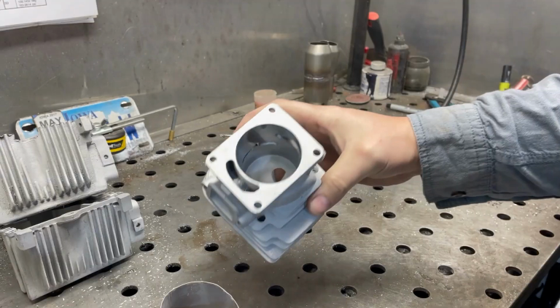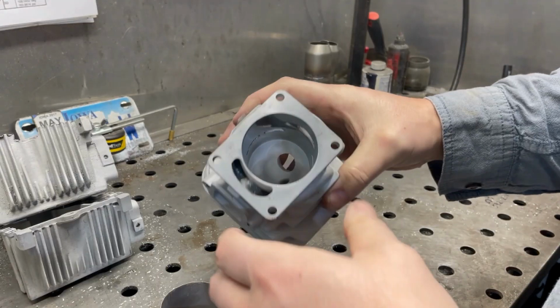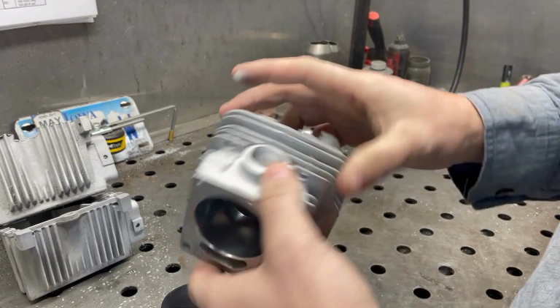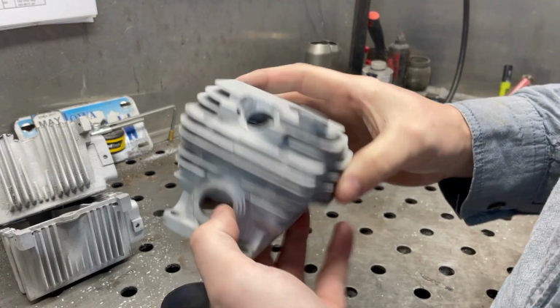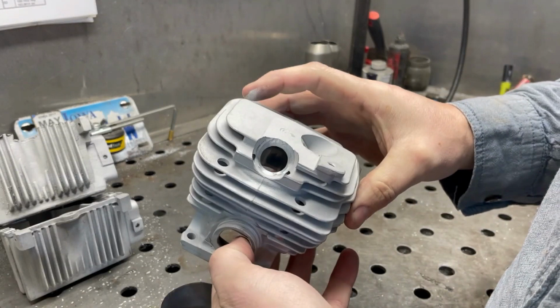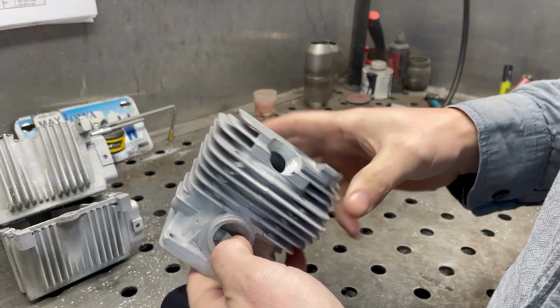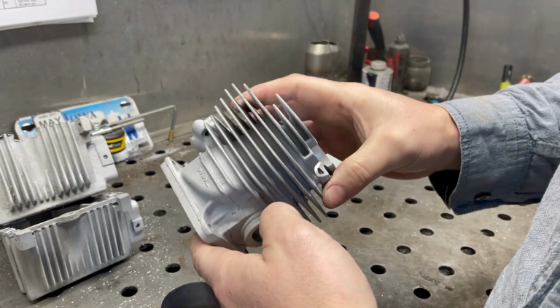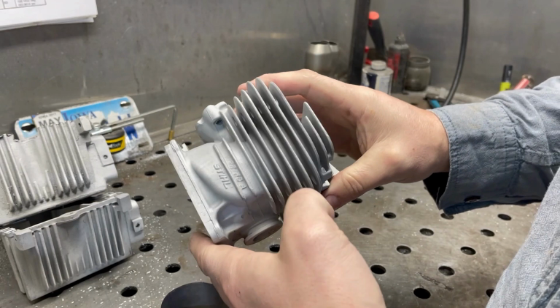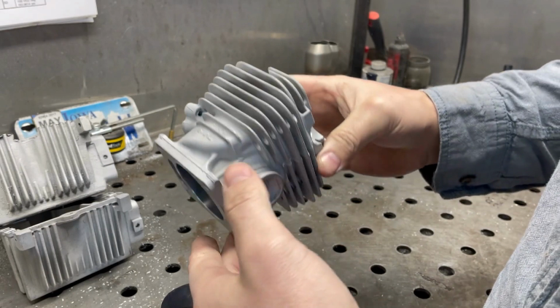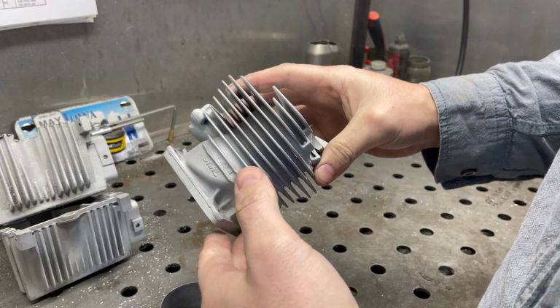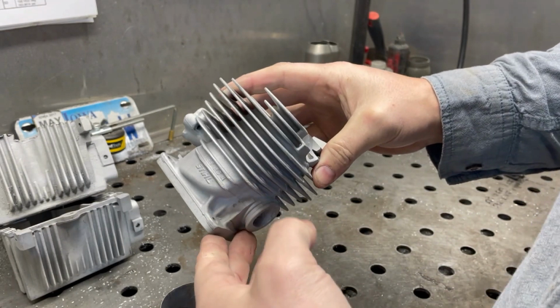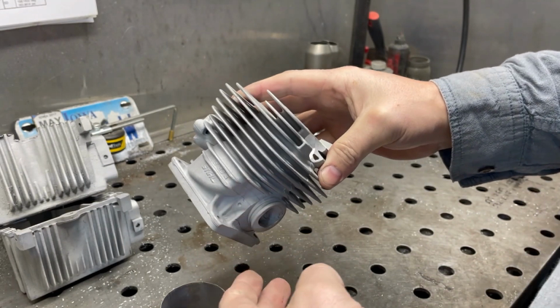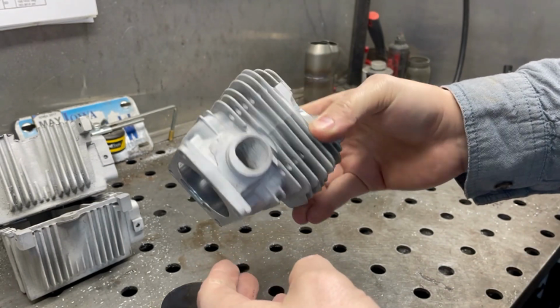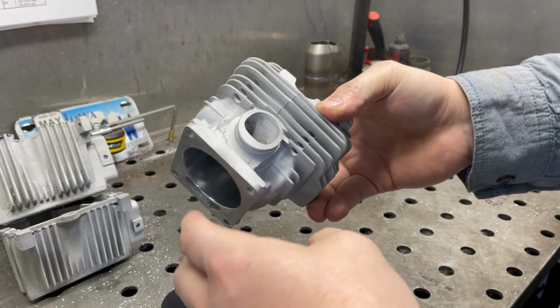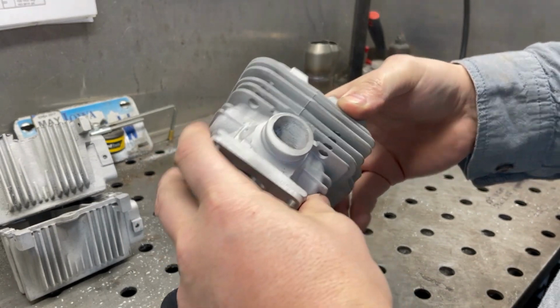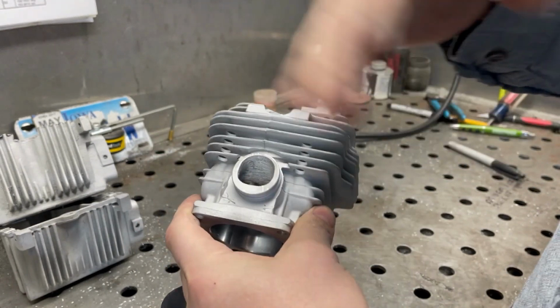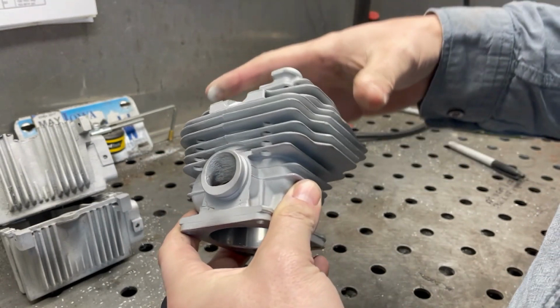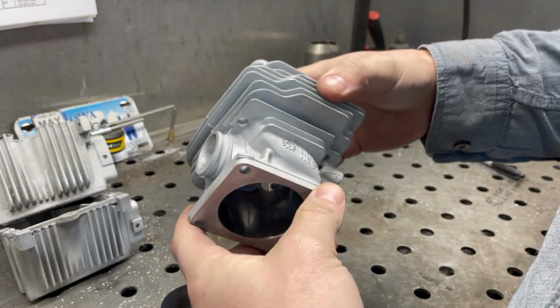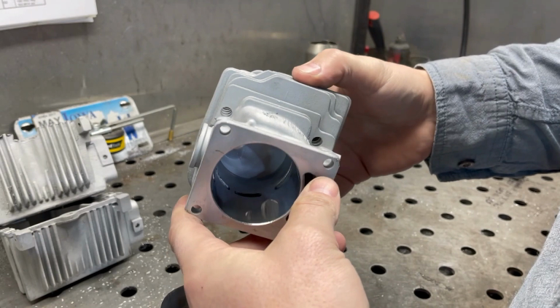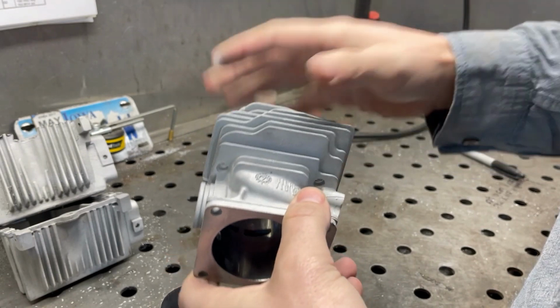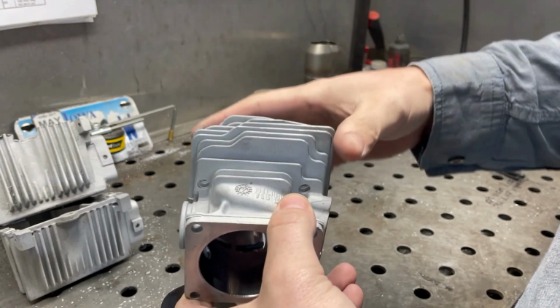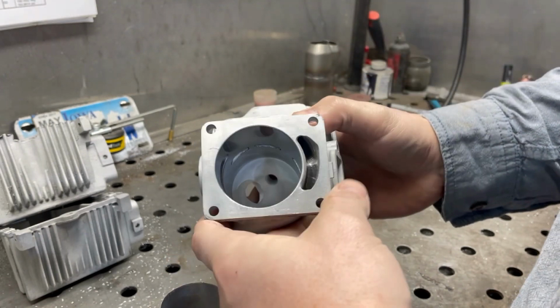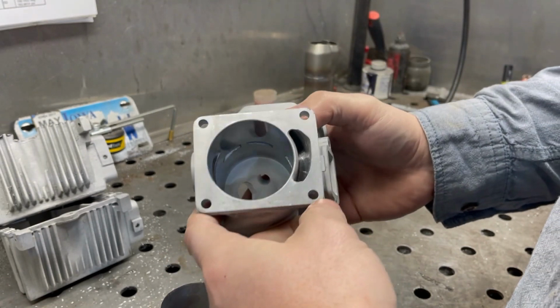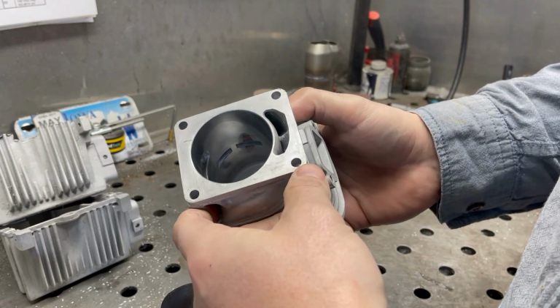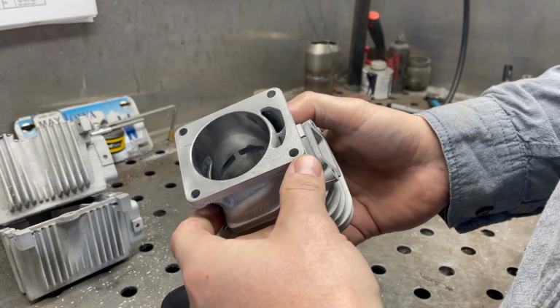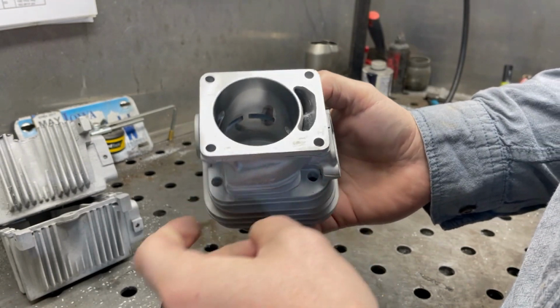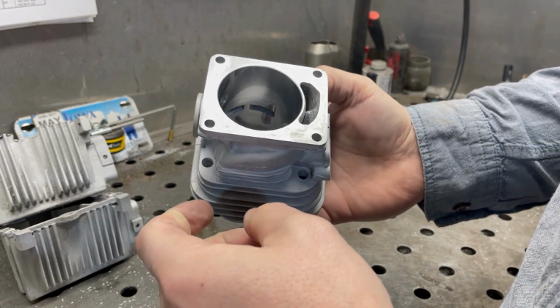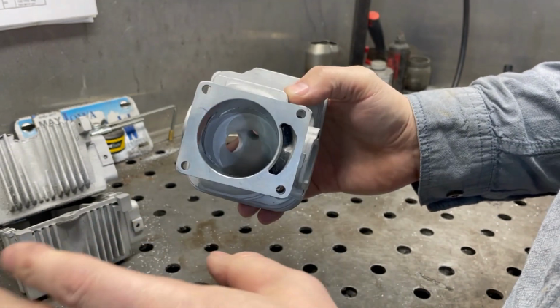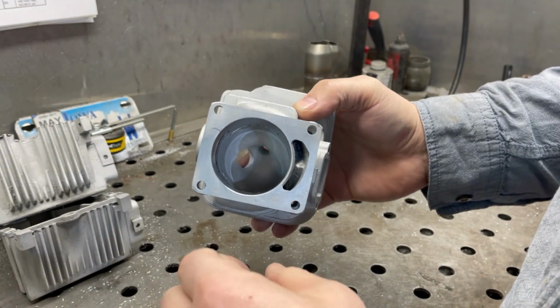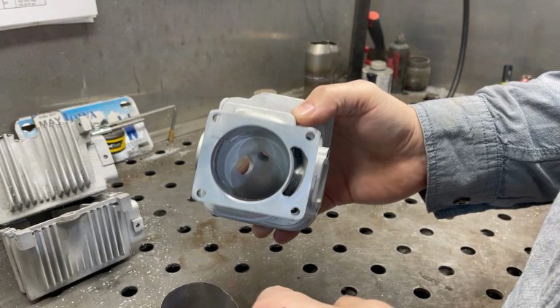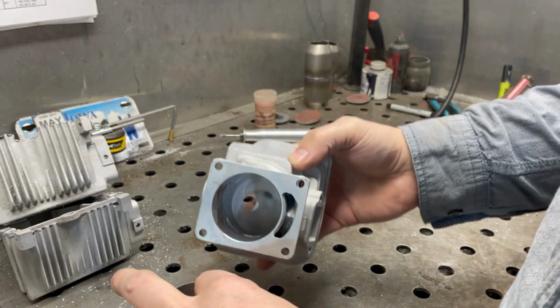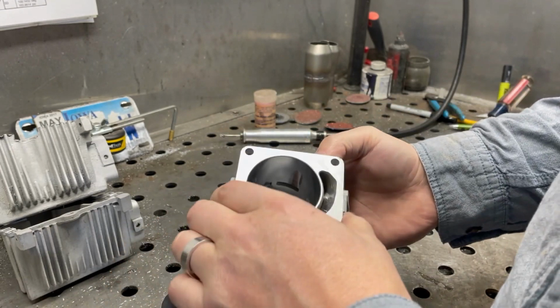I've already bead blasted this whole cylinder. You want to remove any contaminants - I cleaned it before that, got all the oil off of it, bead blasted it, and tried to get all the impurities off as possible.